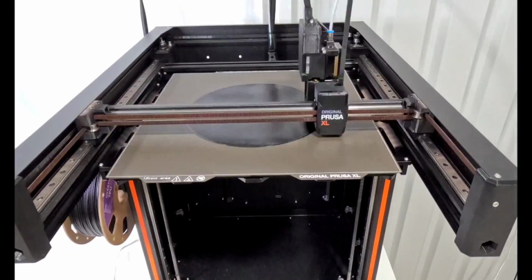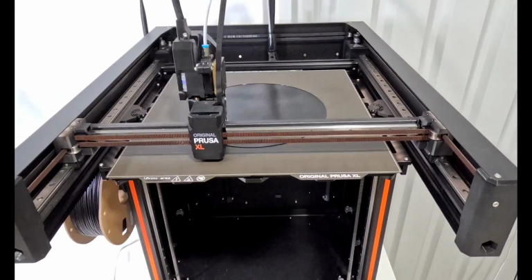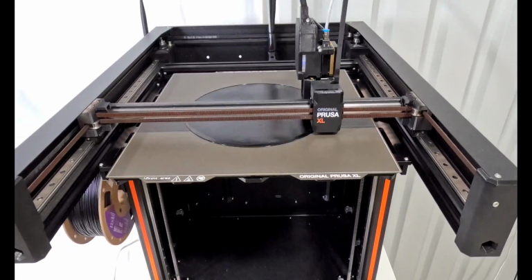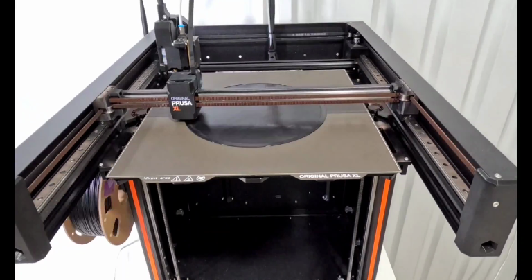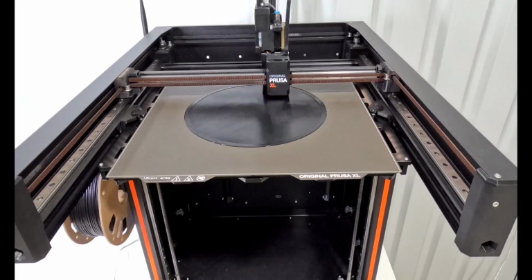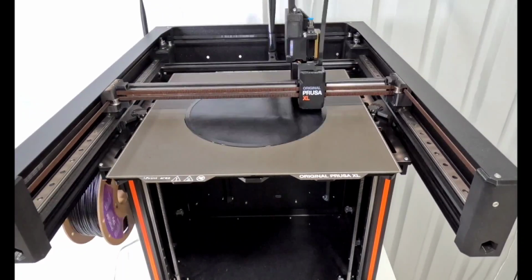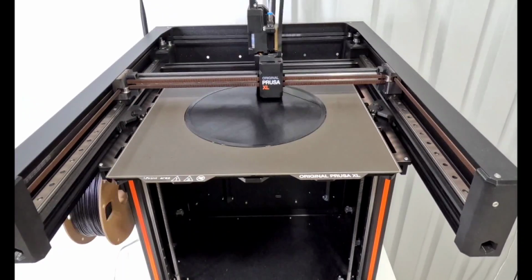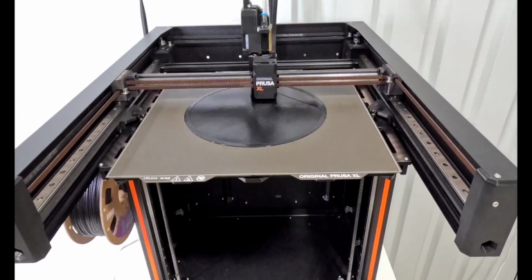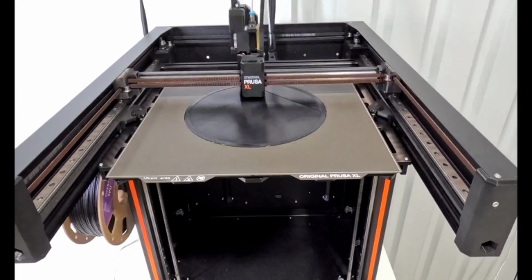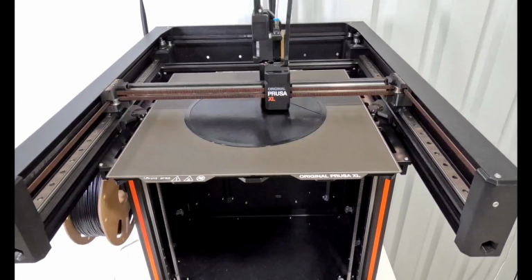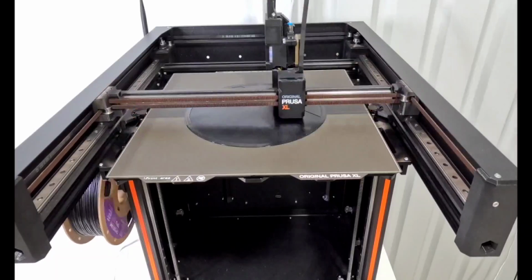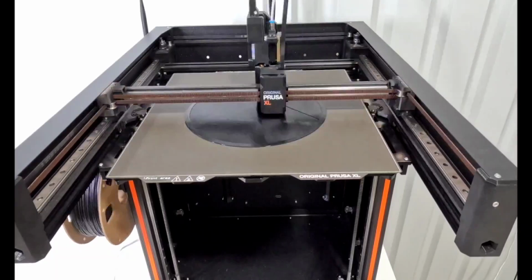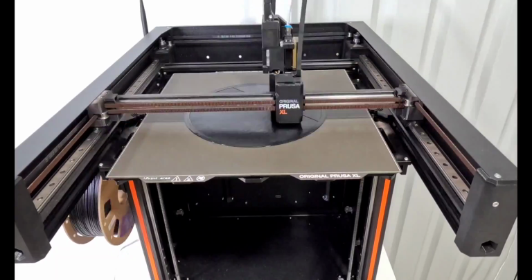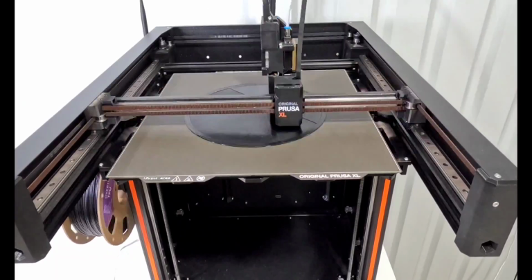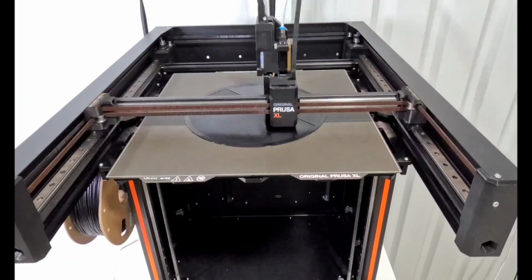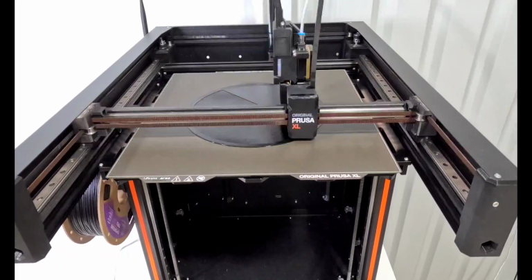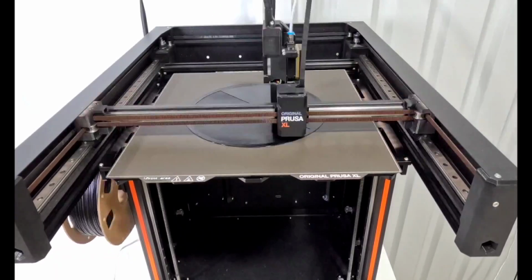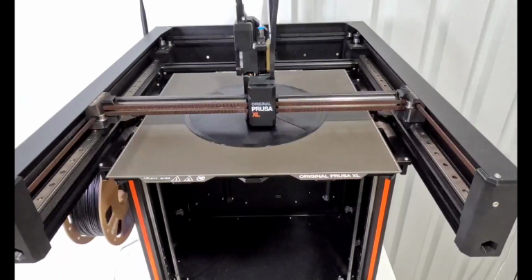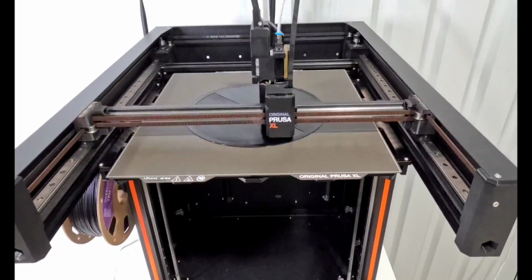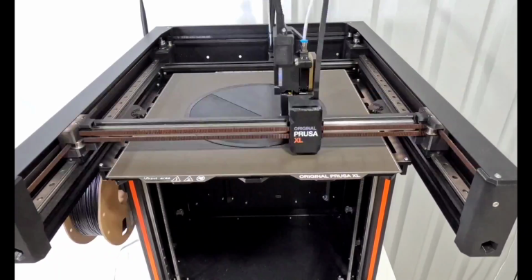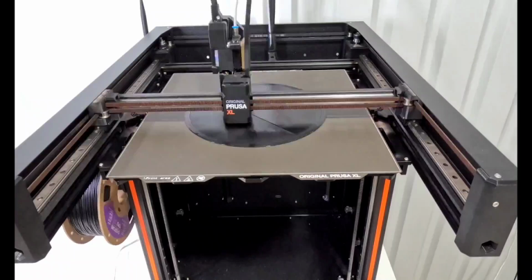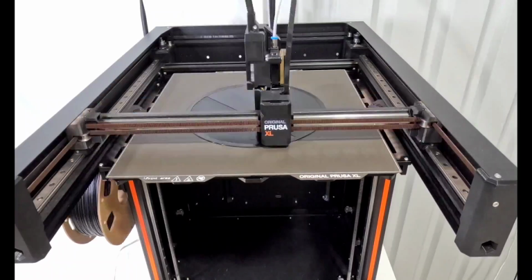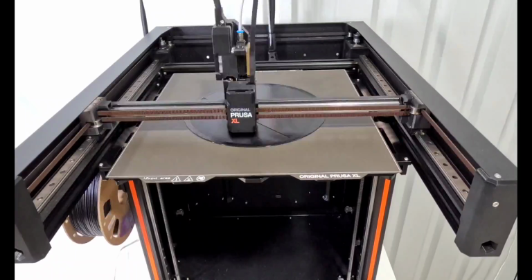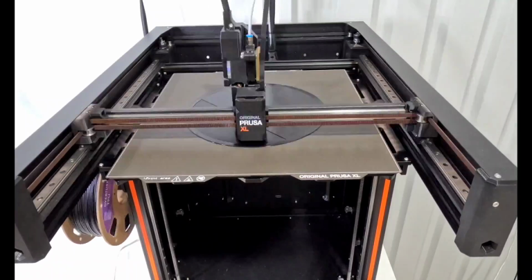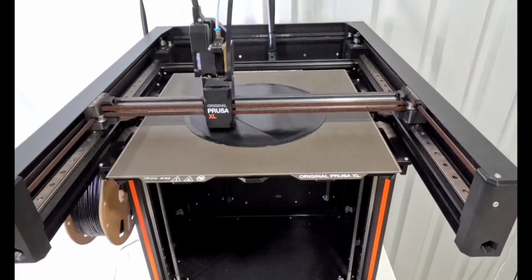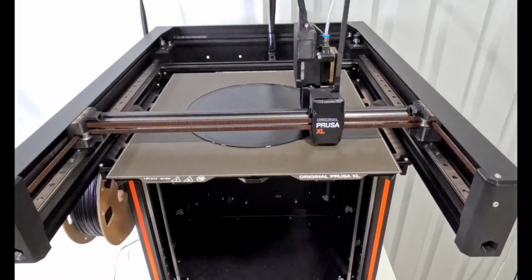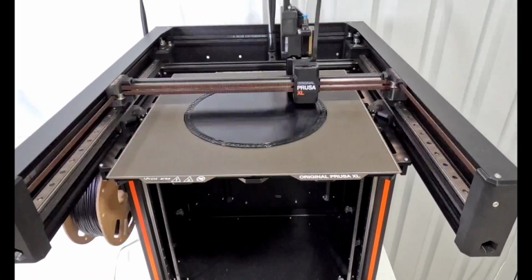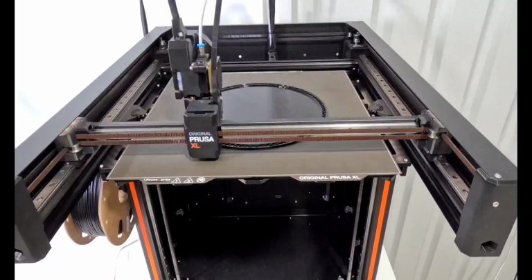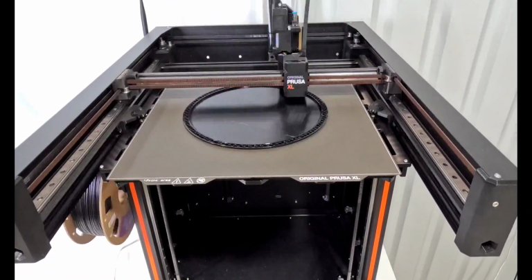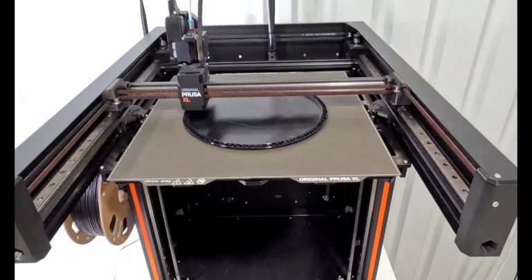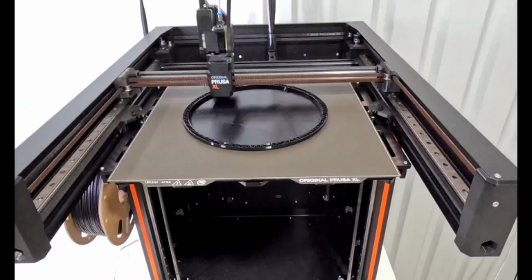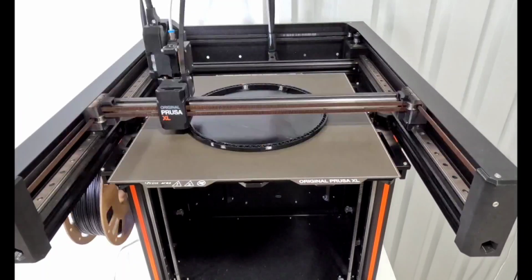This print with the 0.4 layer height only has two layers all the way across the entire Frisbee, and then the rest of it is just those sides that build up. This does feel like it takes a while, so let me speed it up.